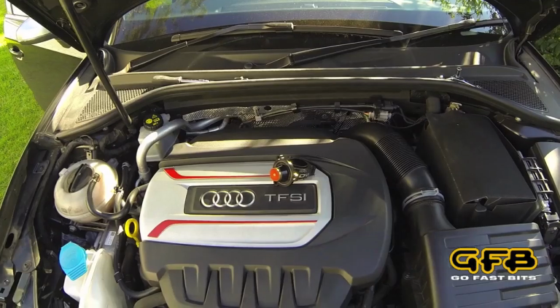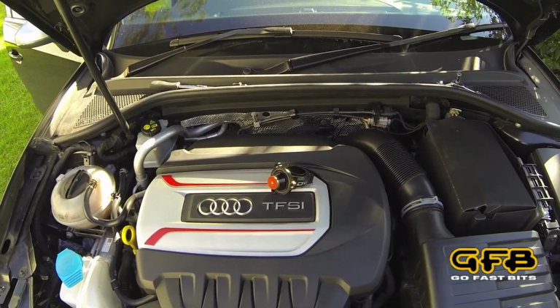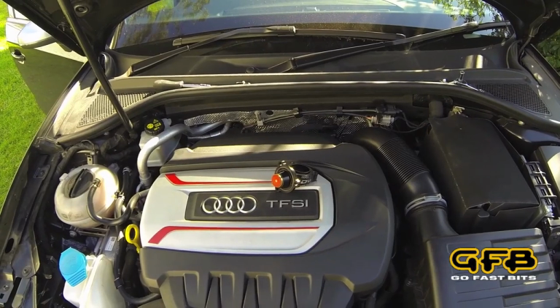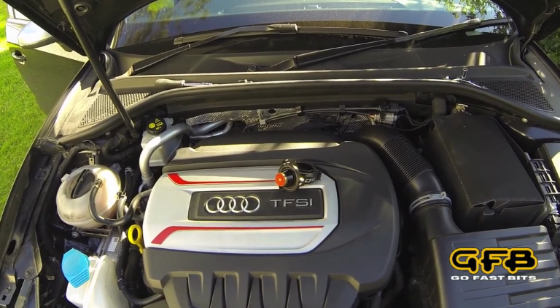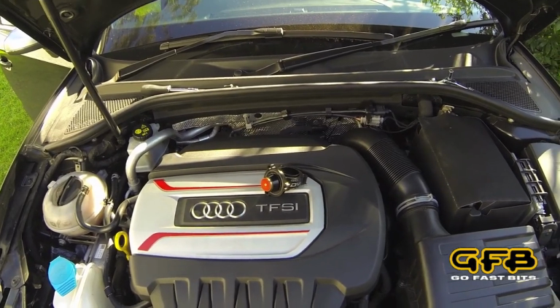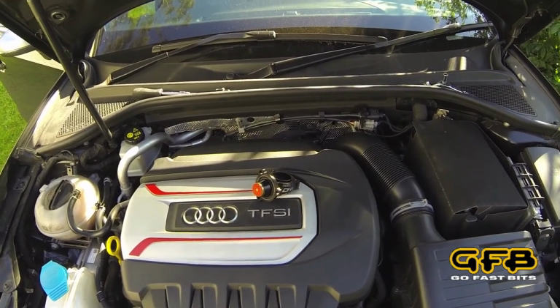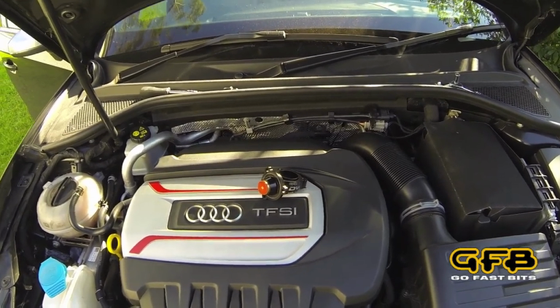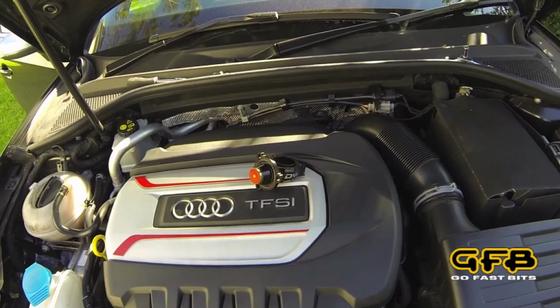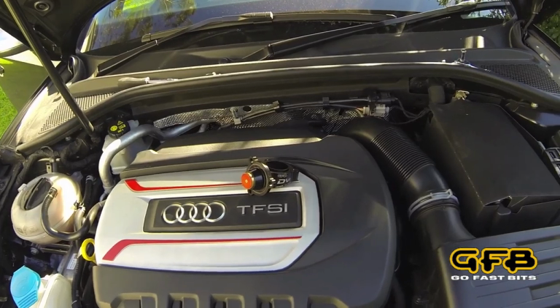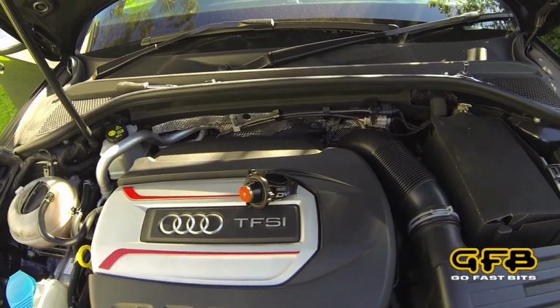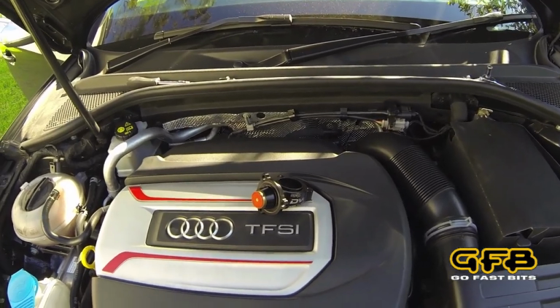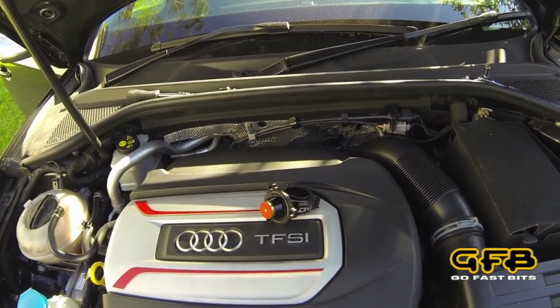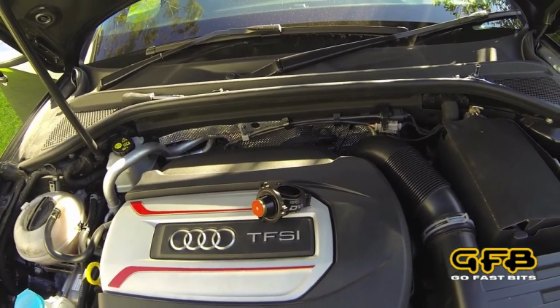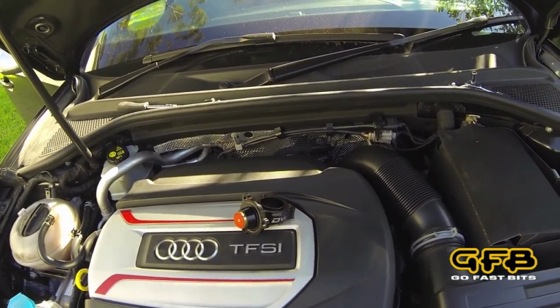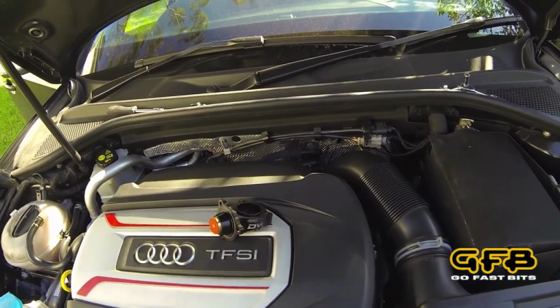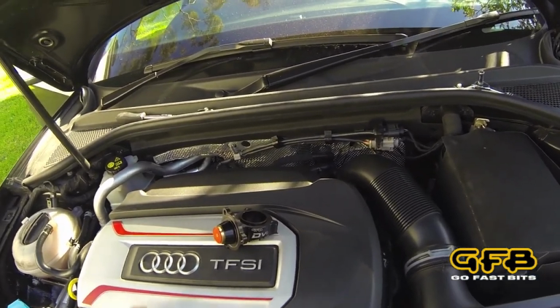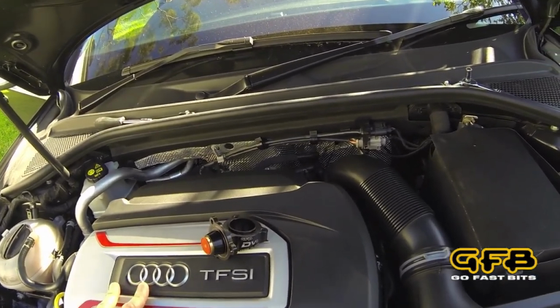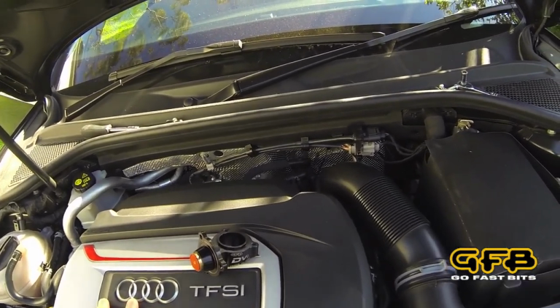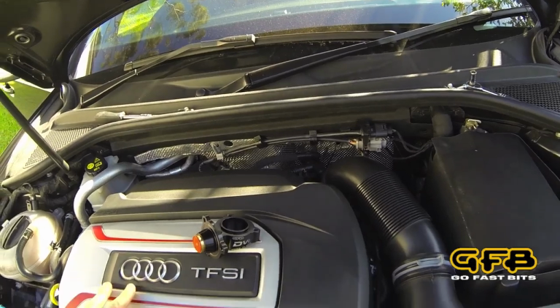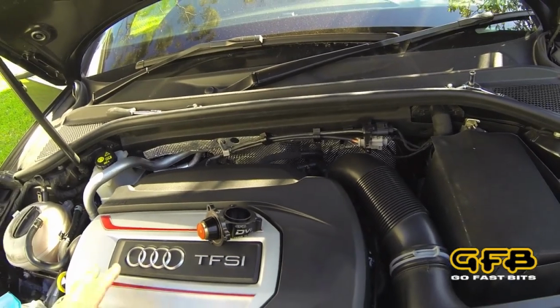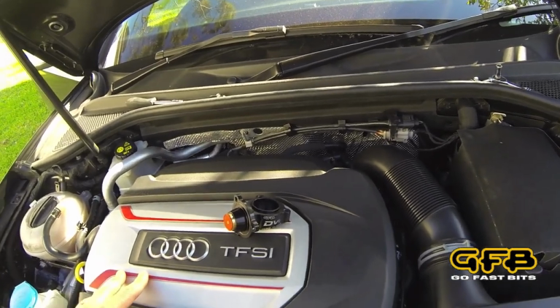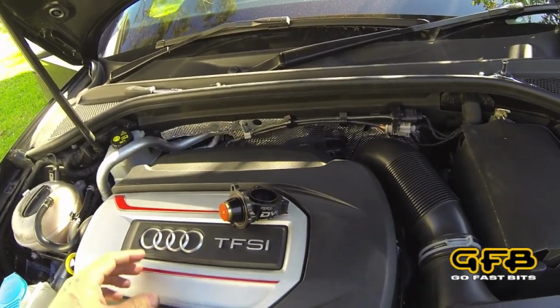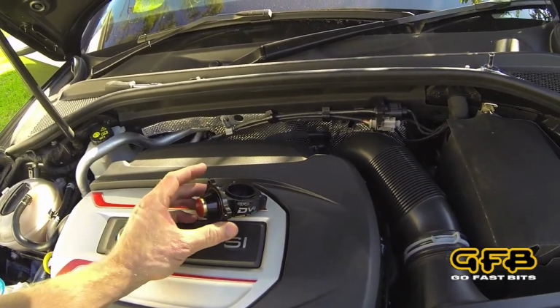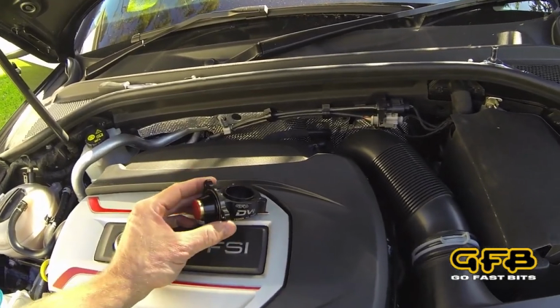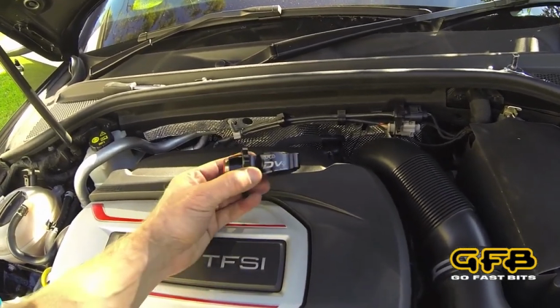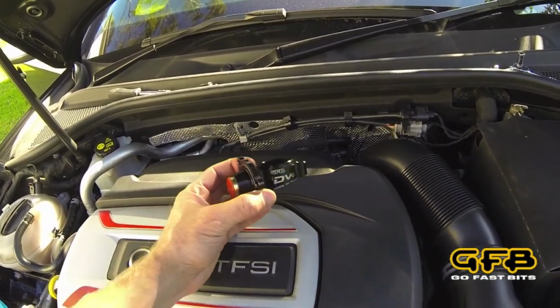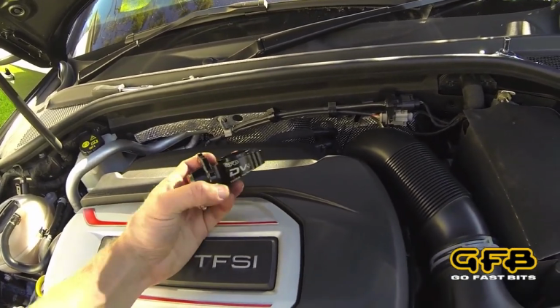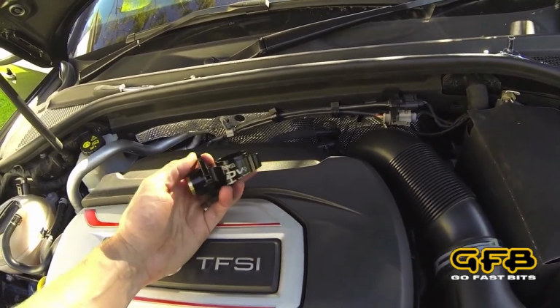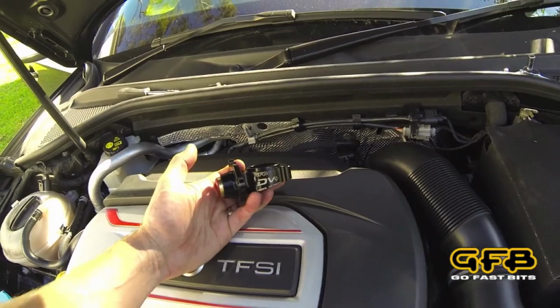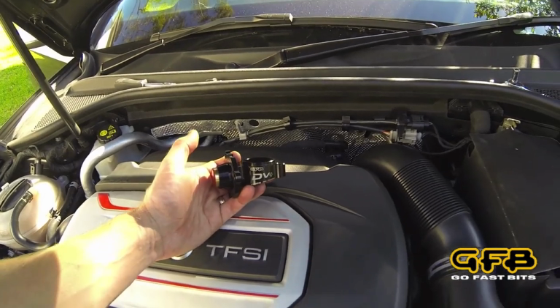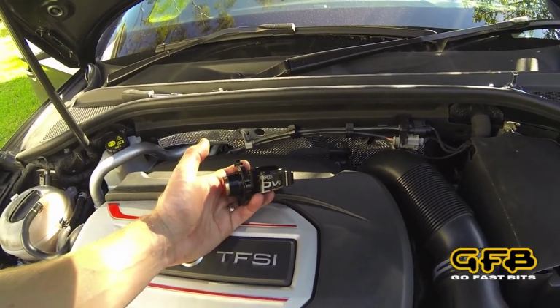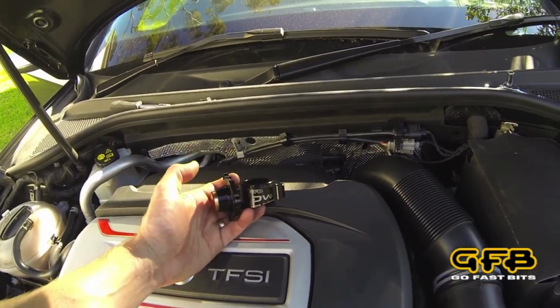Hey, this is Brett from GFB. In this video we're going to install a DV Plus on this Audi S3. Now this is an 8V model, same as the Mark 7 Golf R. This is the new DV Plus we've designed for it, part number T9359.